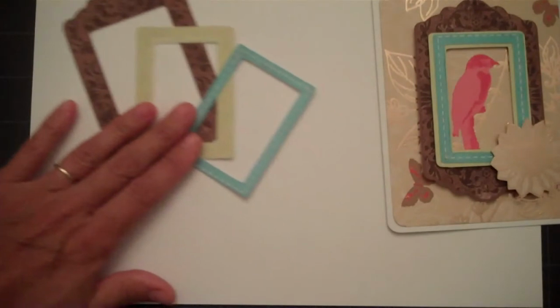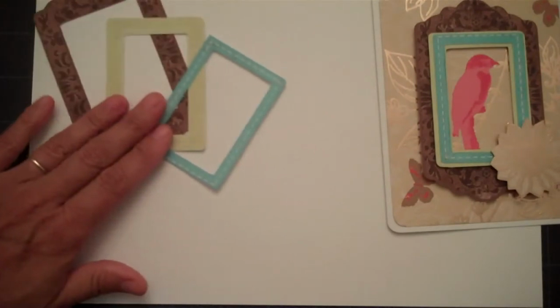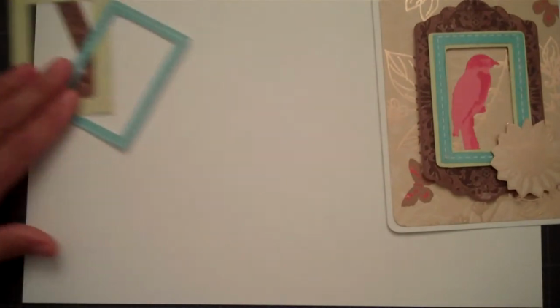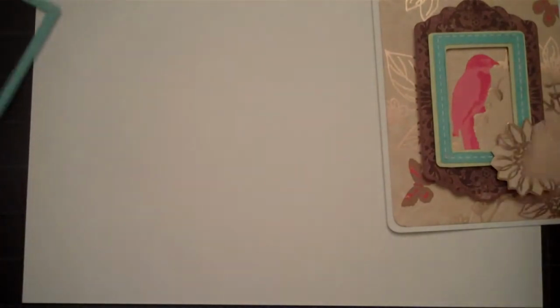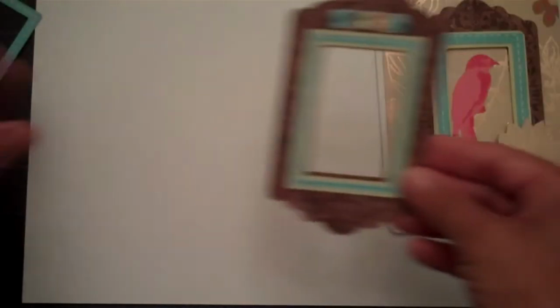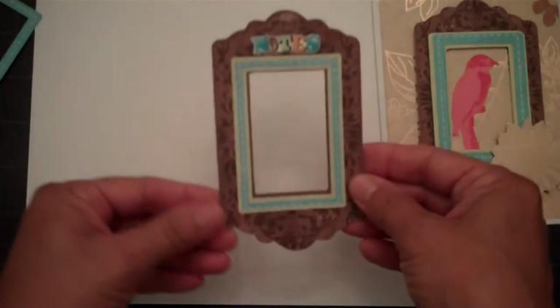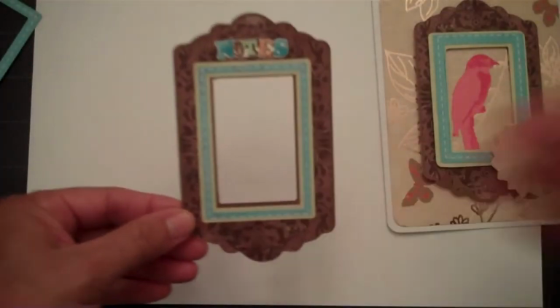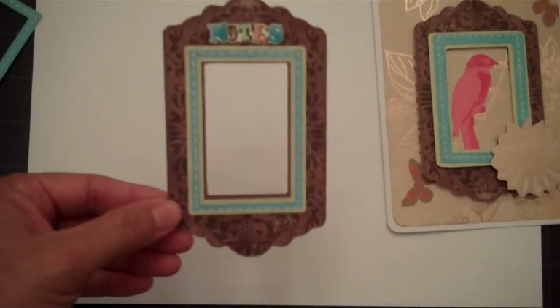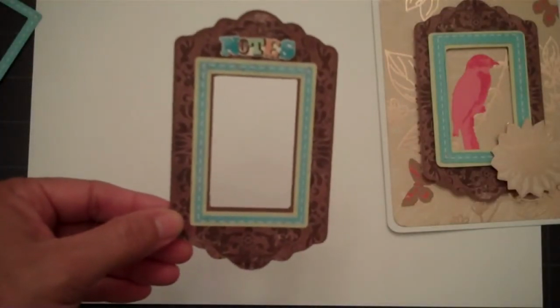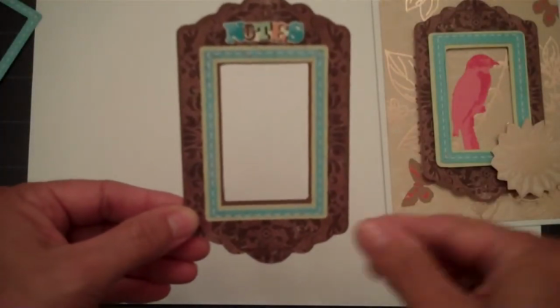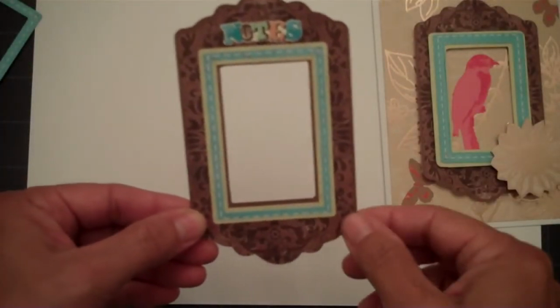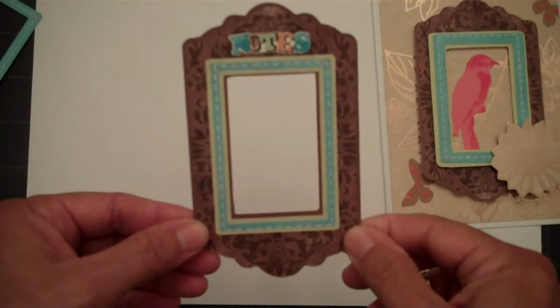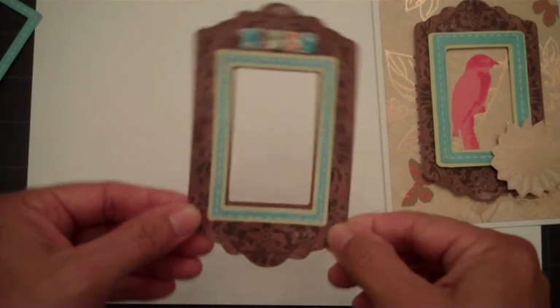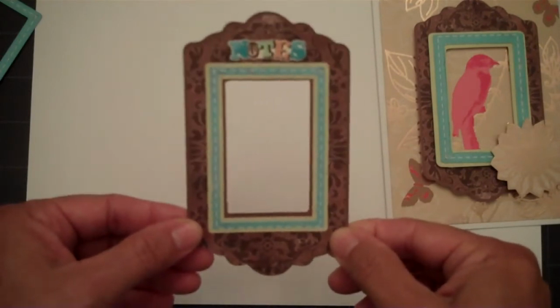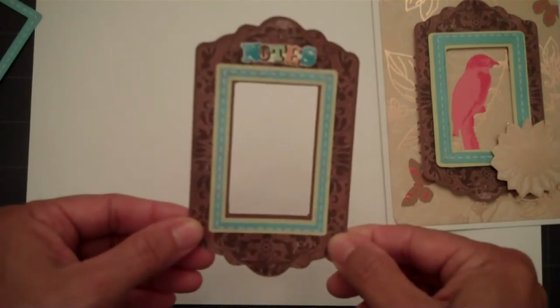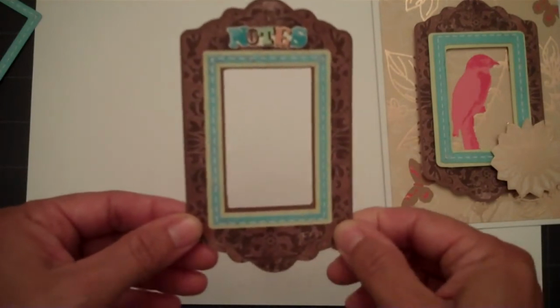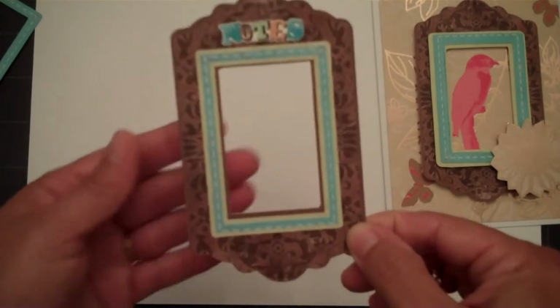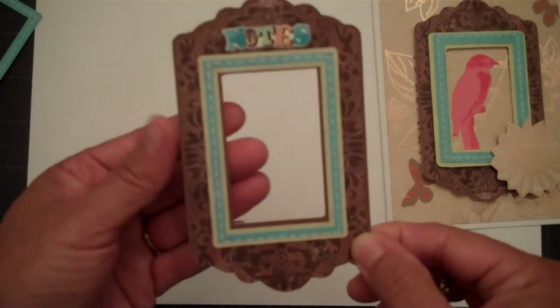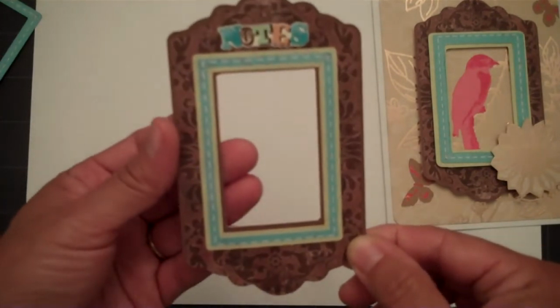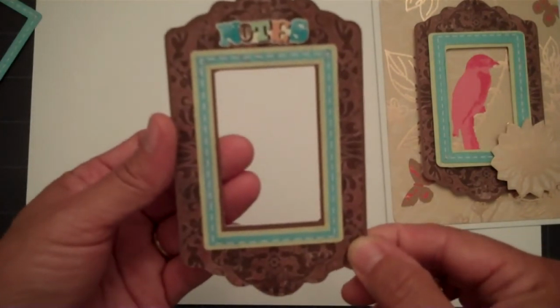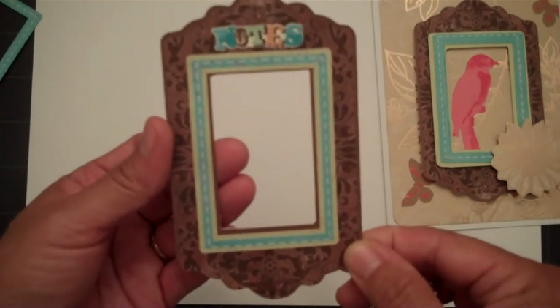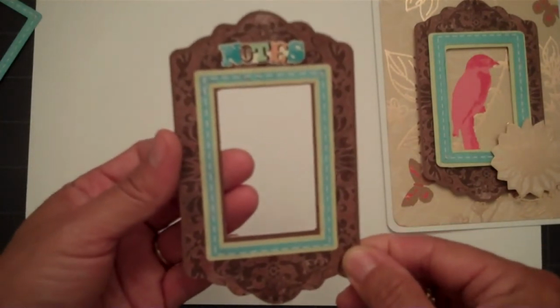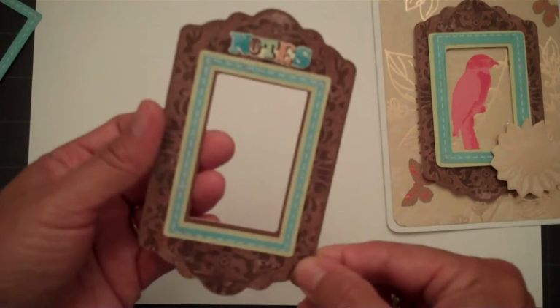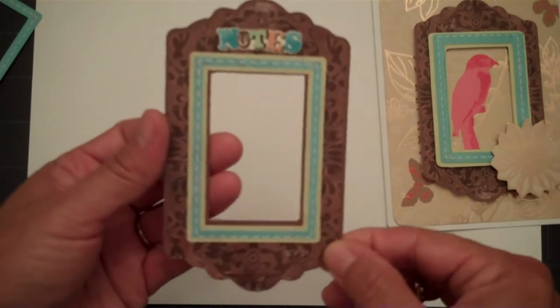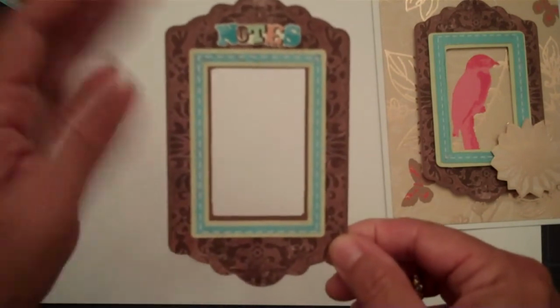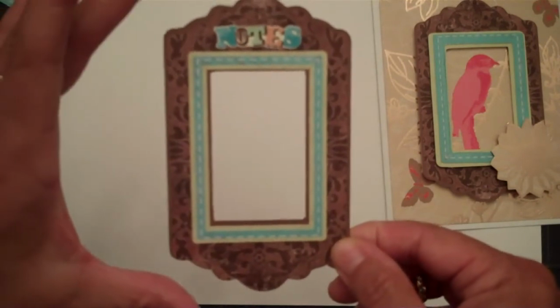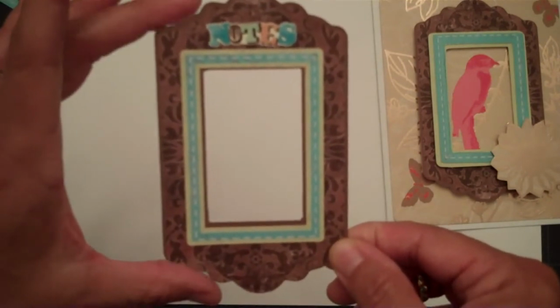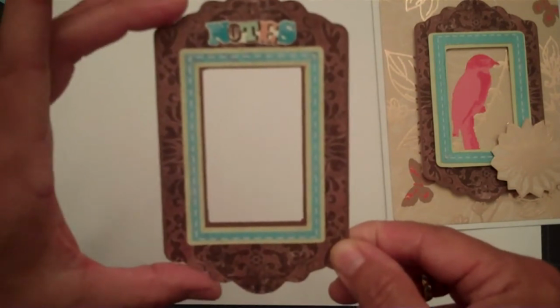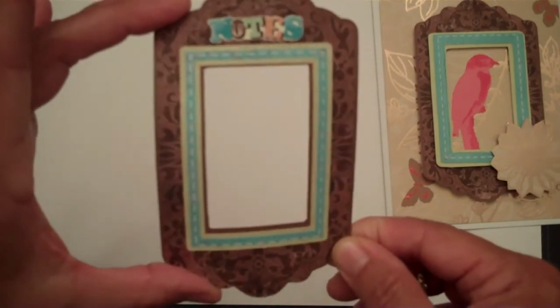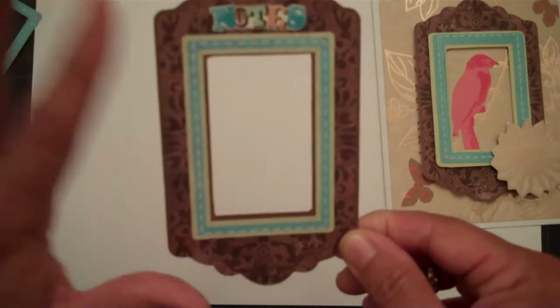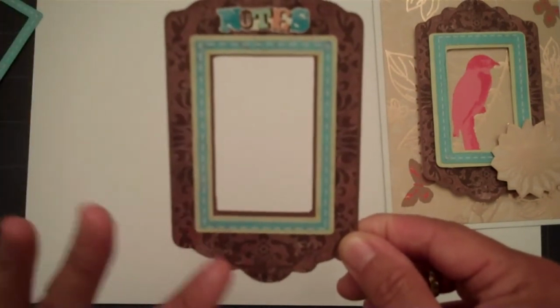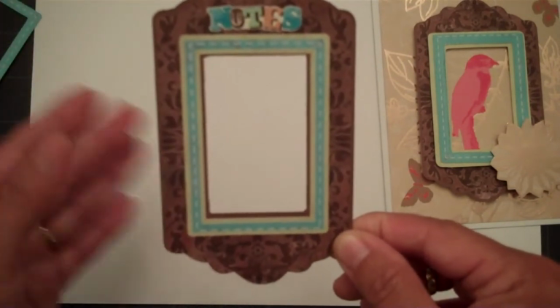Now I'll go ahead and show you the entire piece — just printed out as one piece. And as you can see, you can still get a nice frame, only it doesn't have the layers.